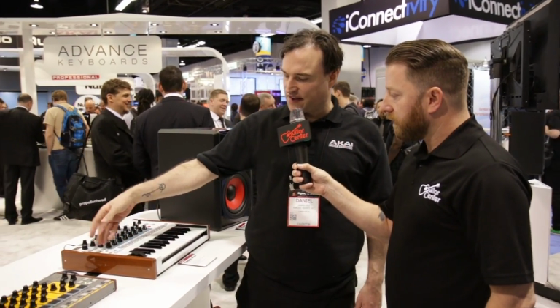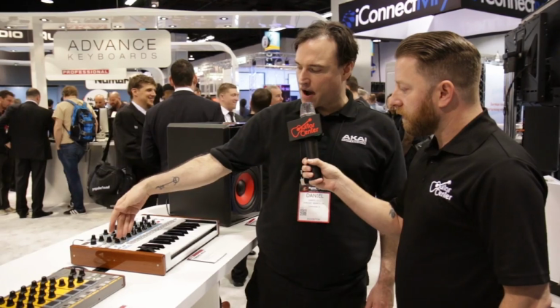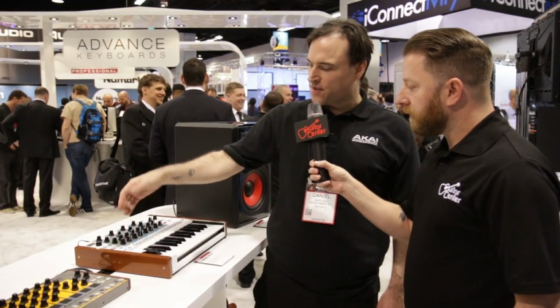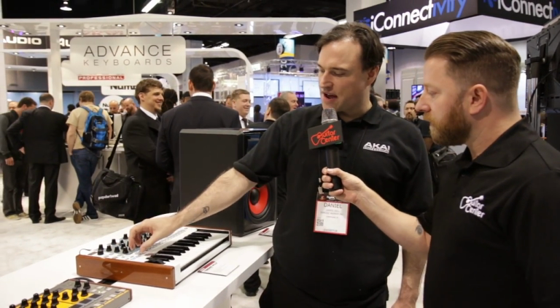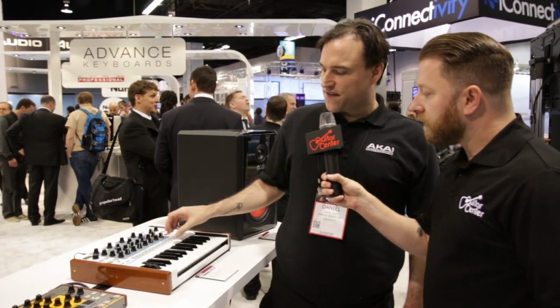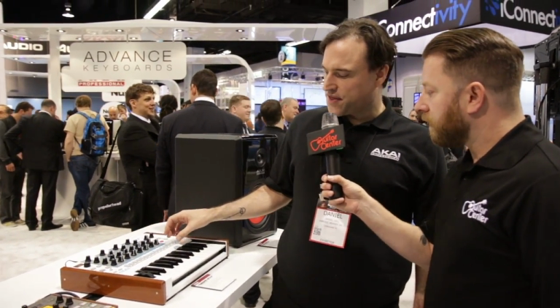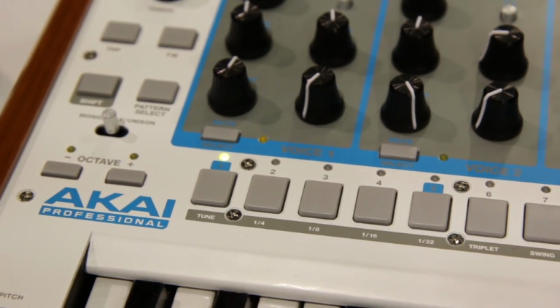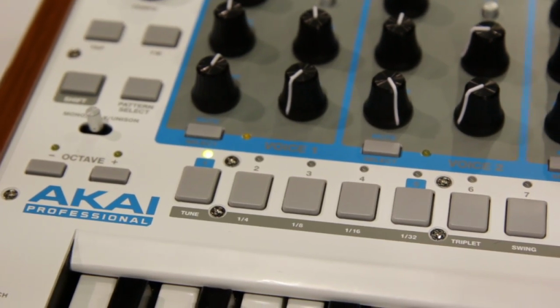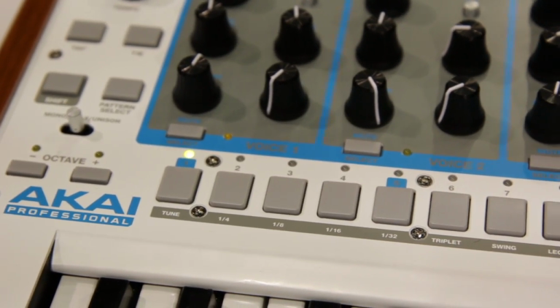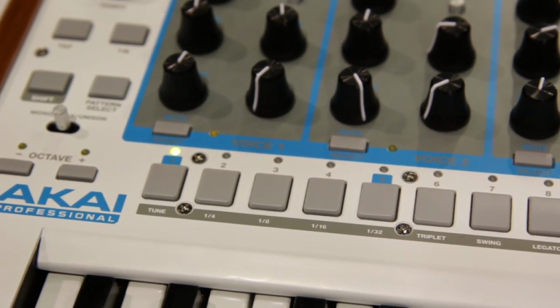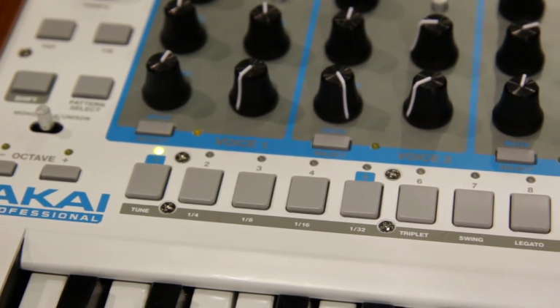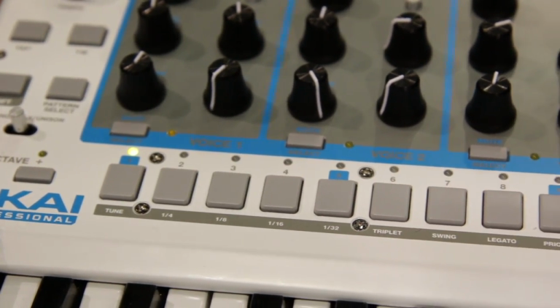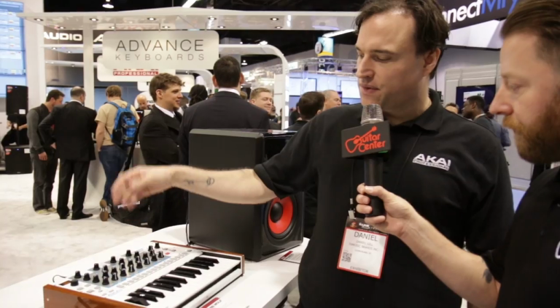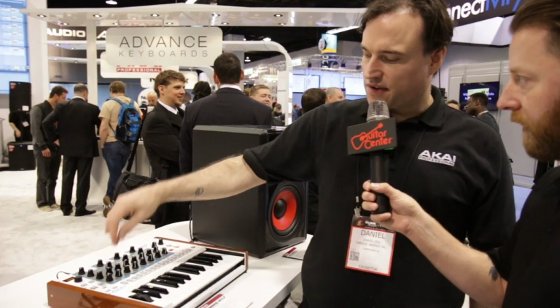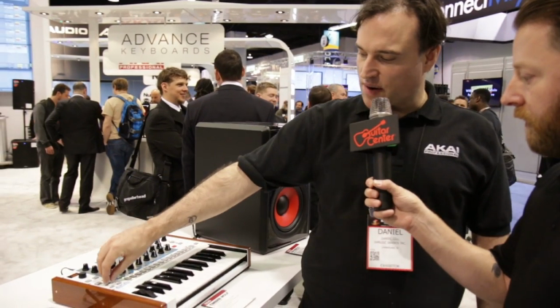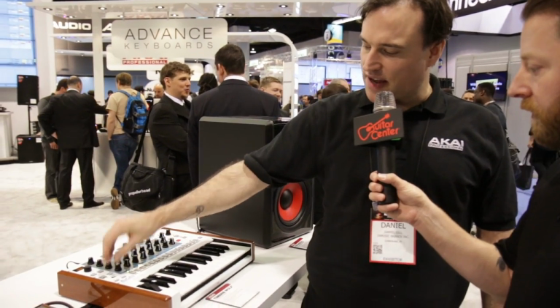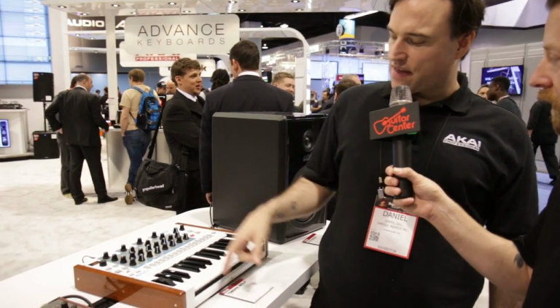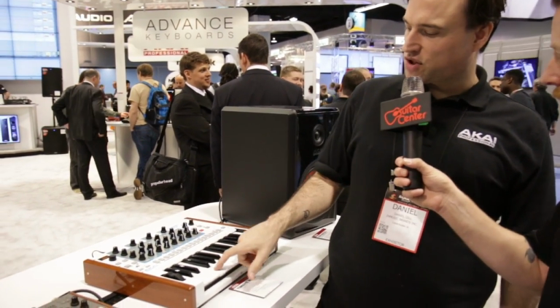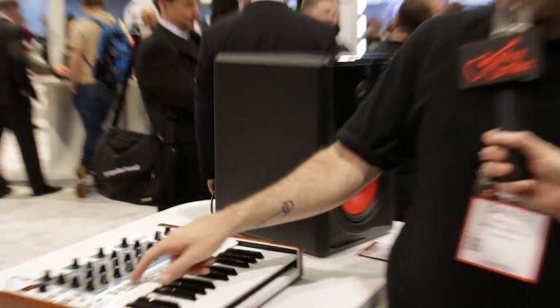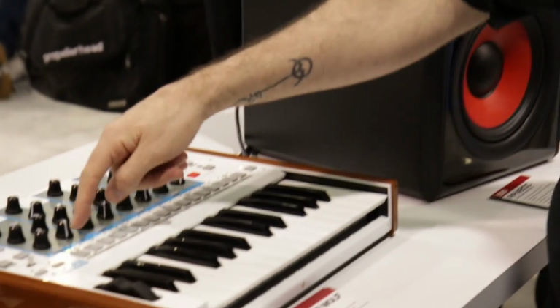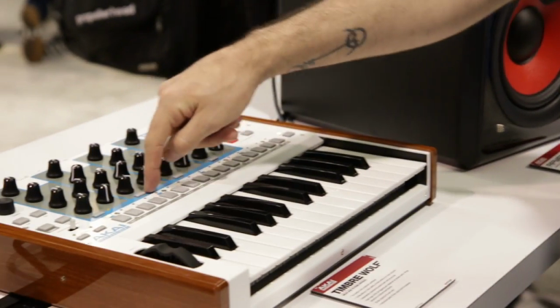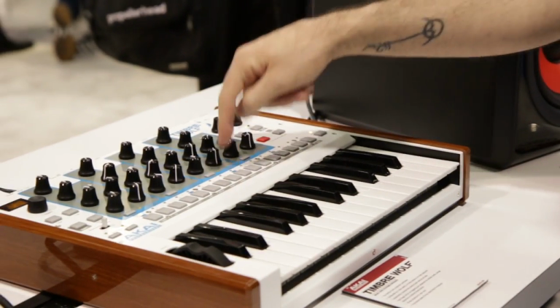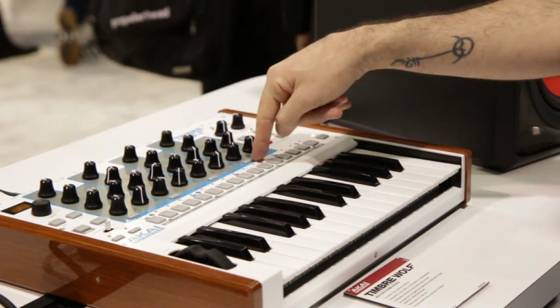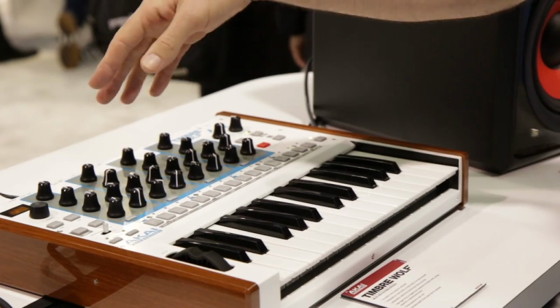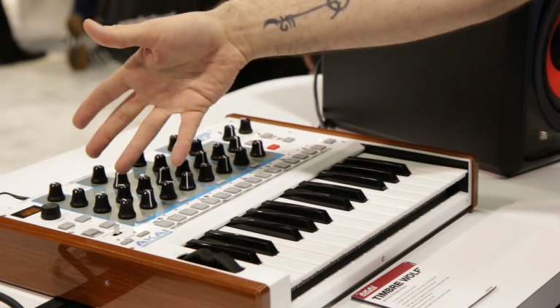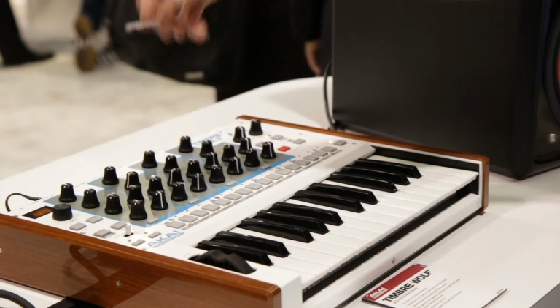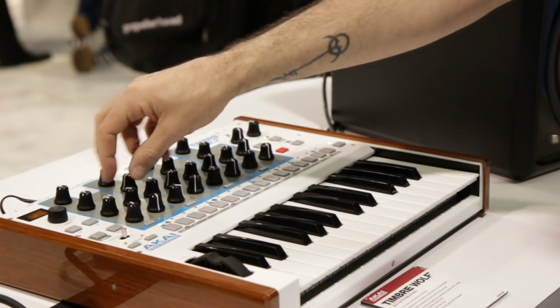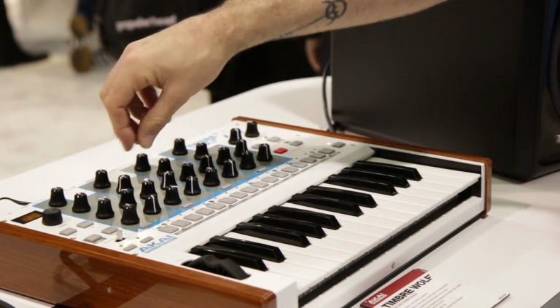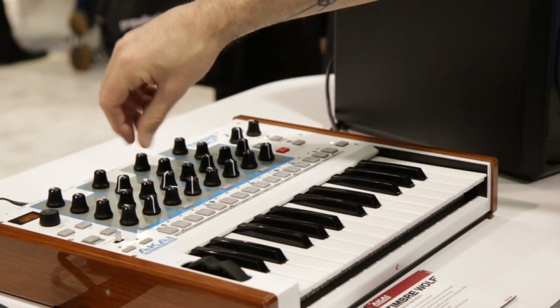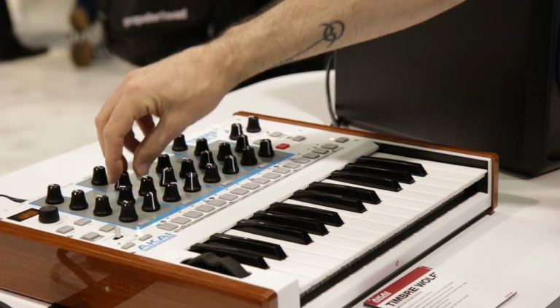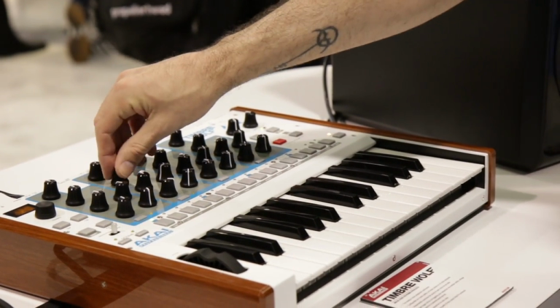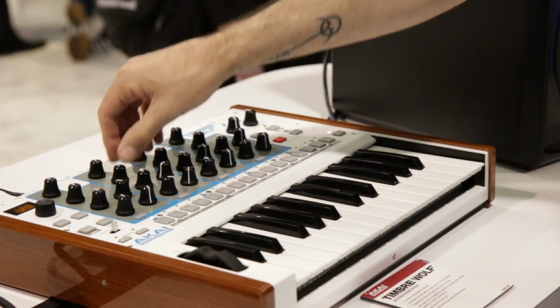Set it to mono, and you have four 32-step sequencers with fill variation. Switch it over to poly, and then the voices will play round-robin — they'll actually jump one, two, three, four. The cool thing about that is you can have a different tuning and different sound on each one.